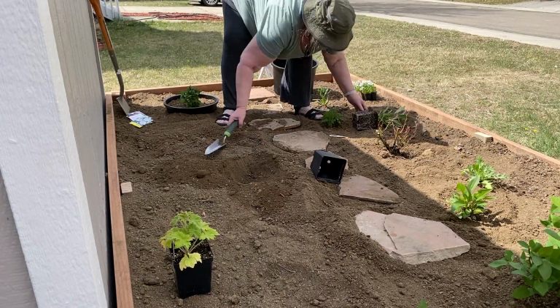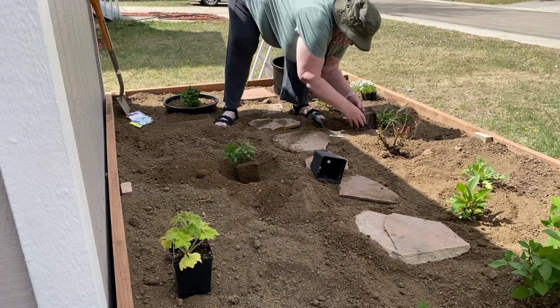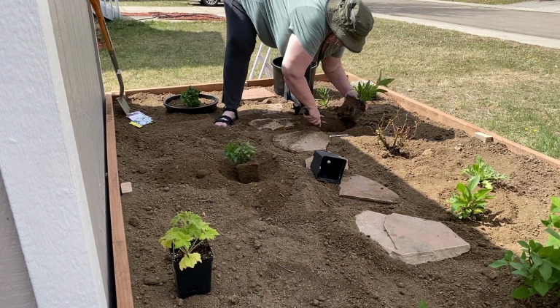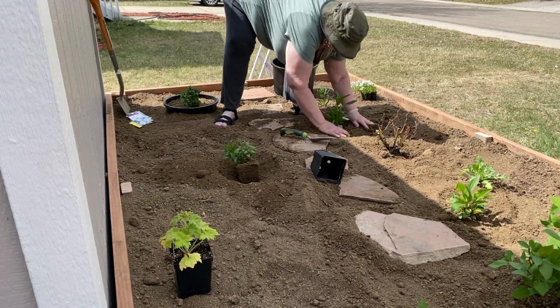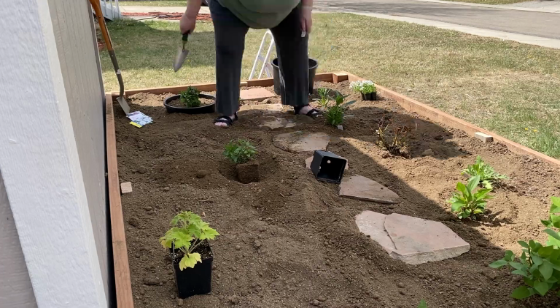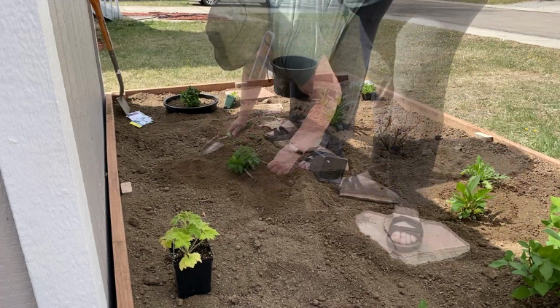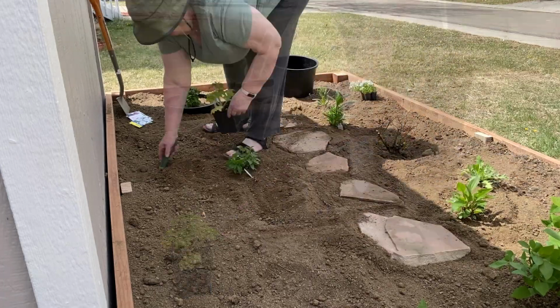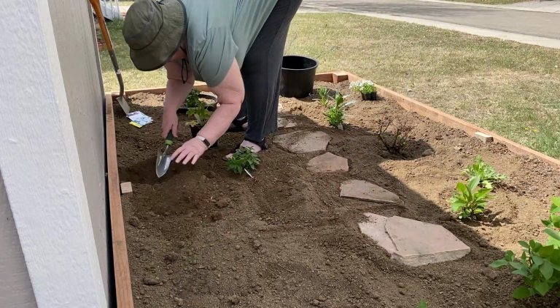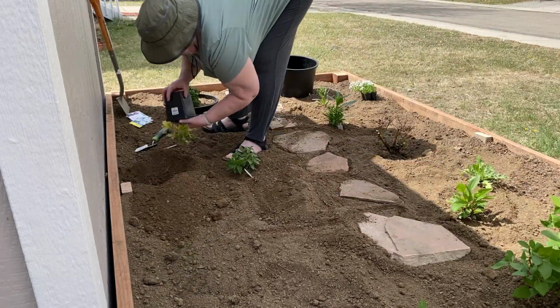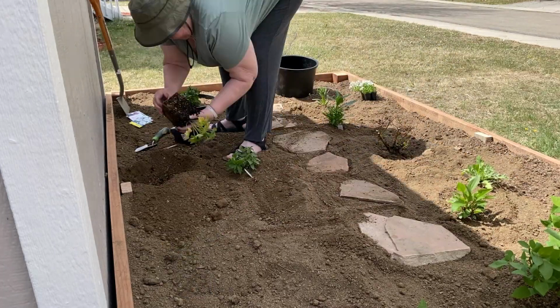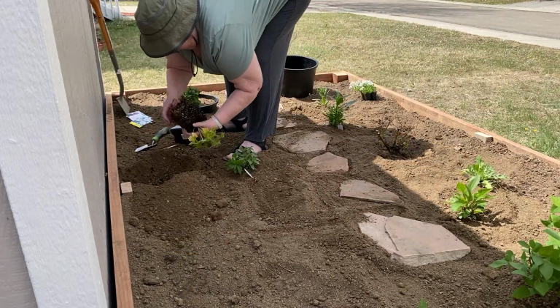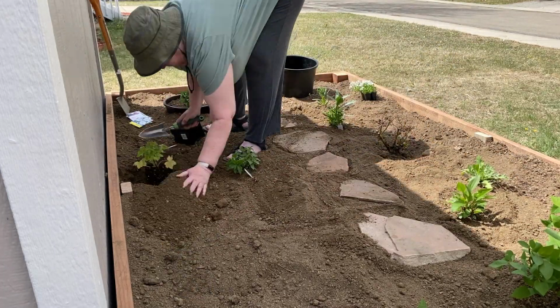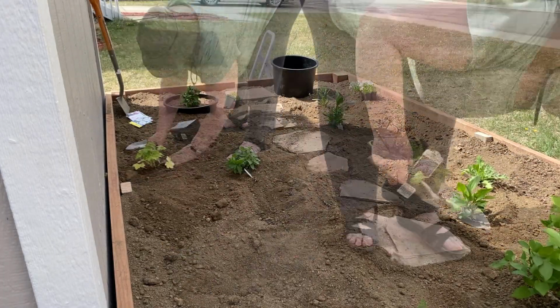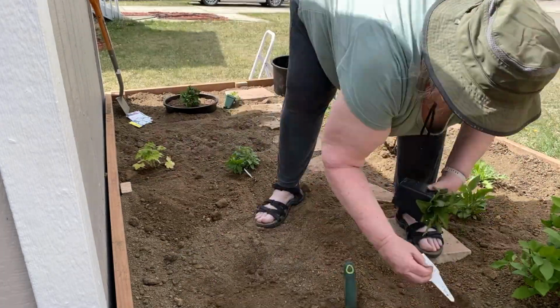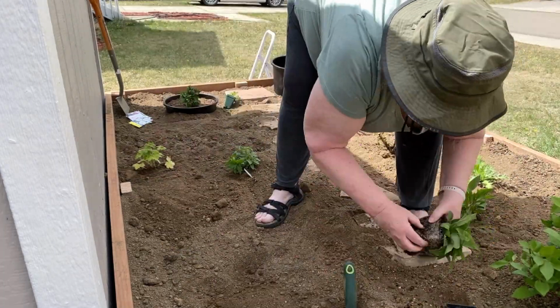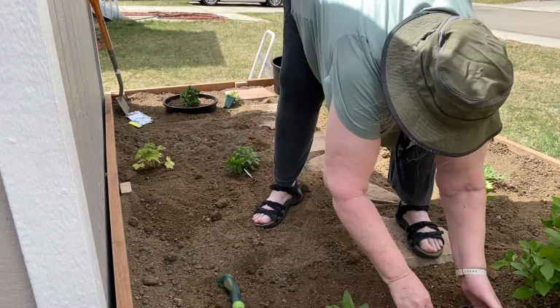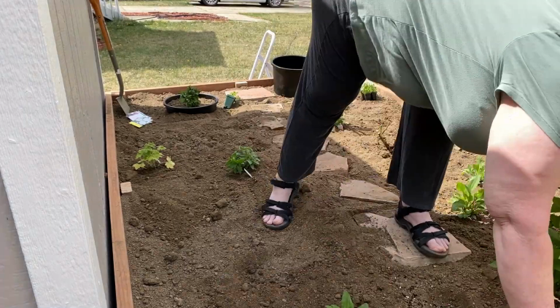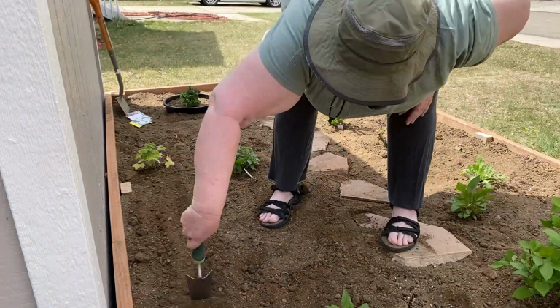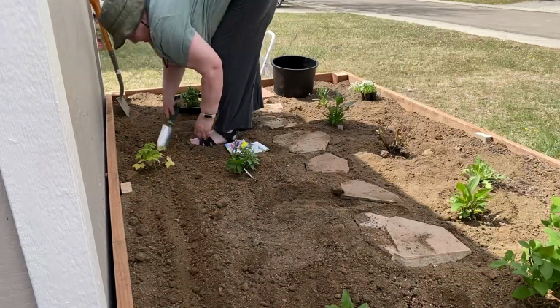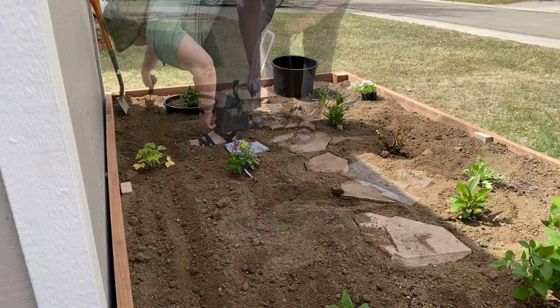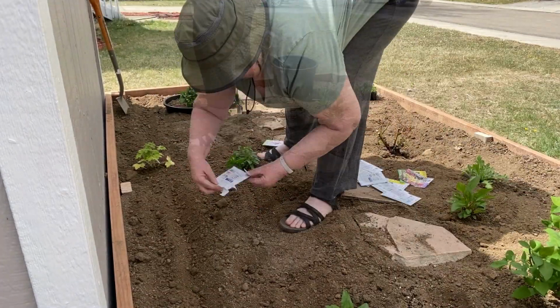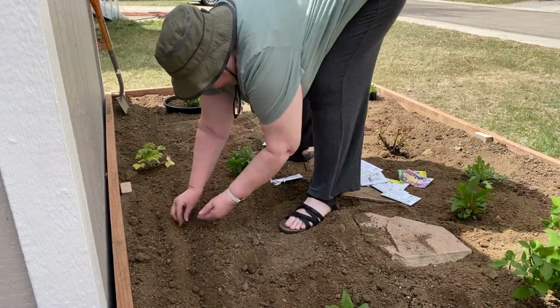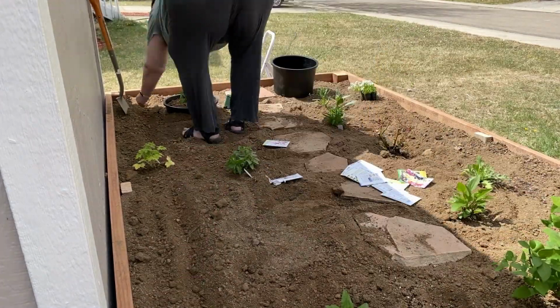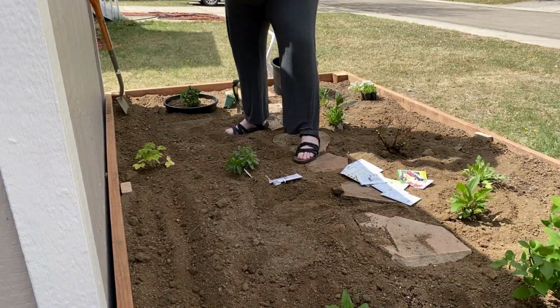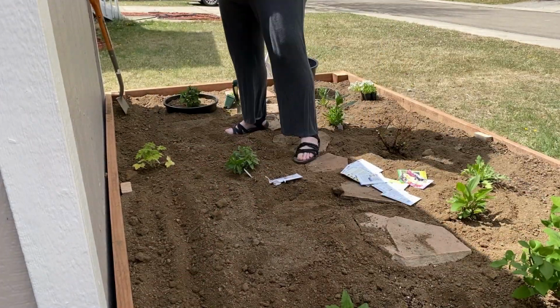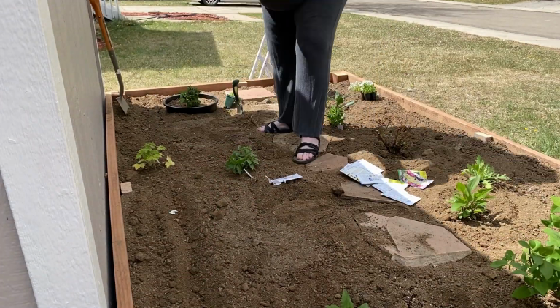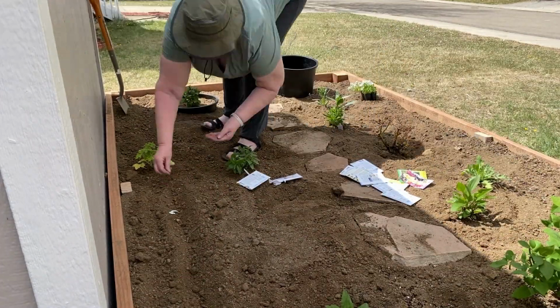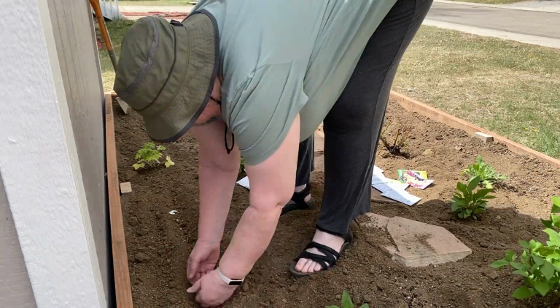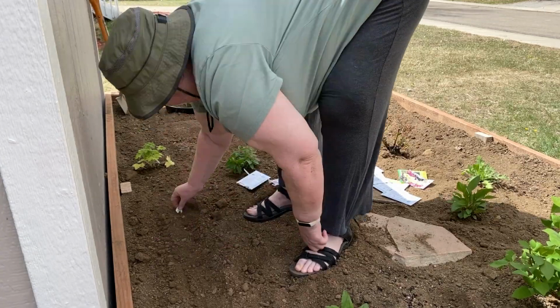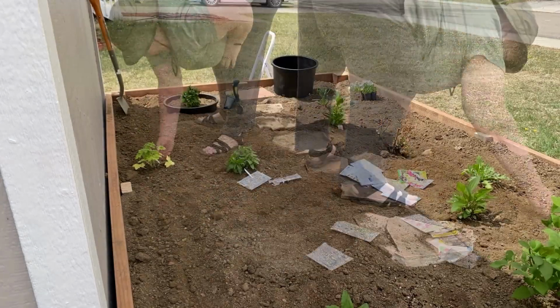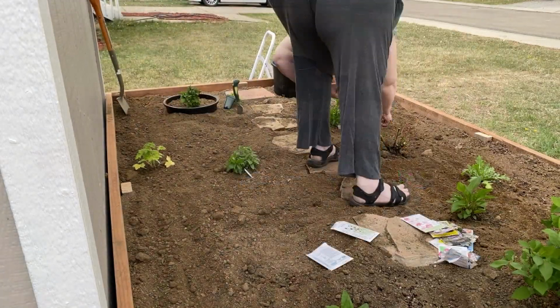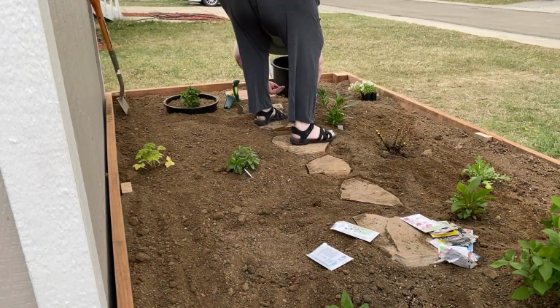Against the shed, I planted delphinium and some hollyhock seeds. Since these won't bloom until next year, I planted some annuals from seed — Cosmos, Love in a Mist, as well as some Larkspur — to make the beds really full this year.